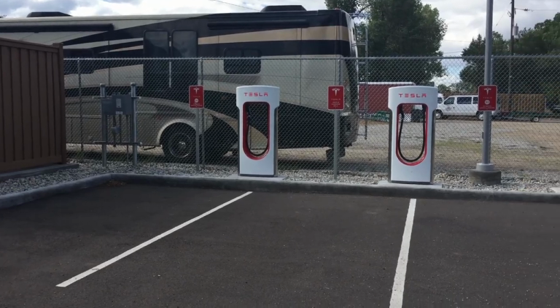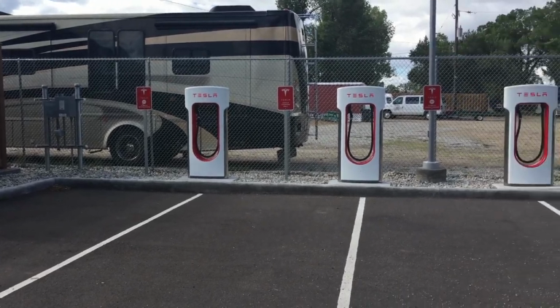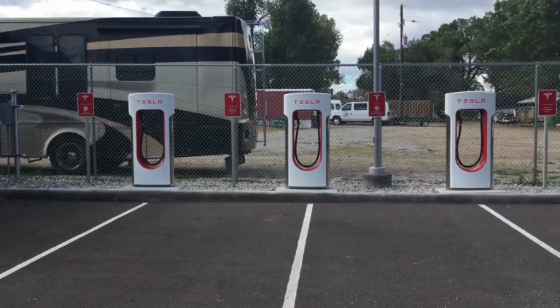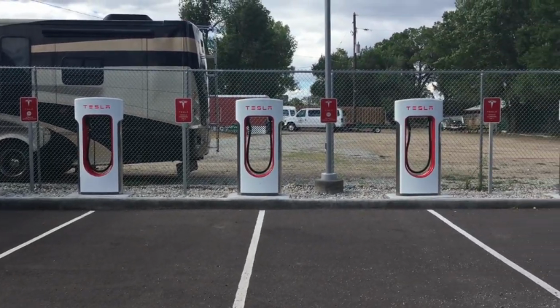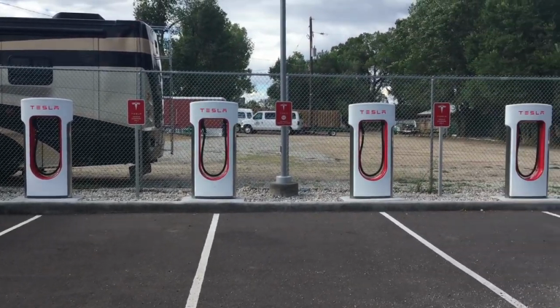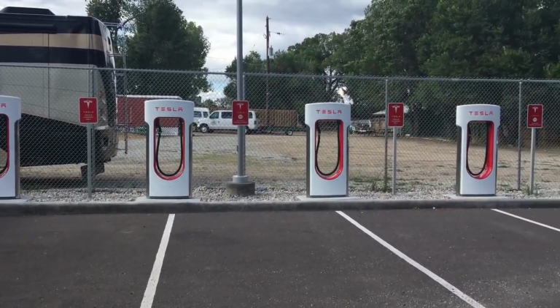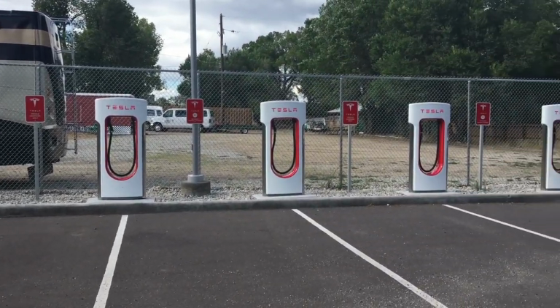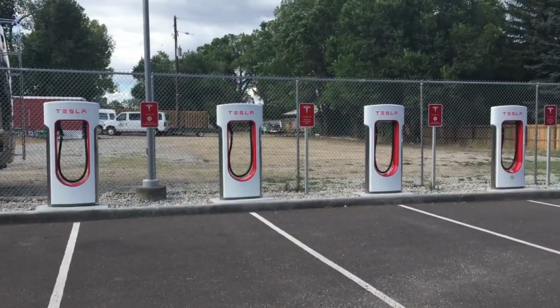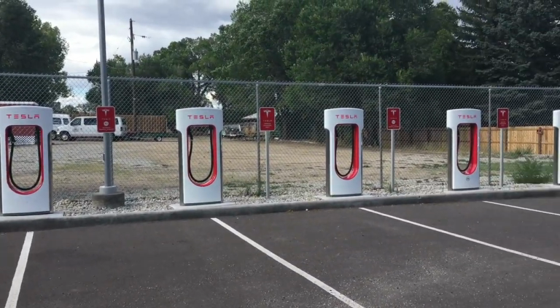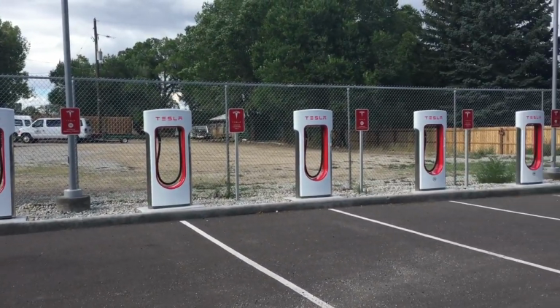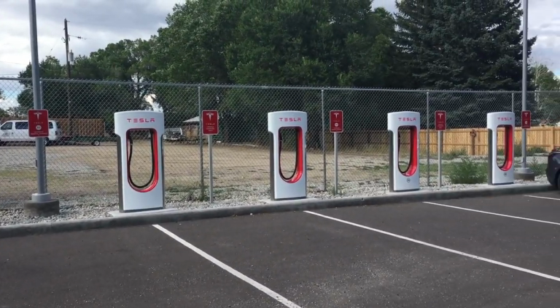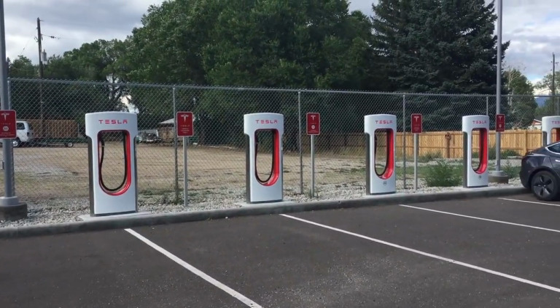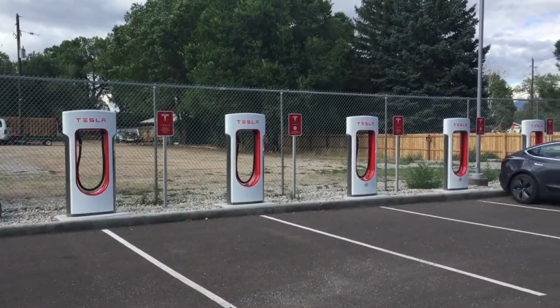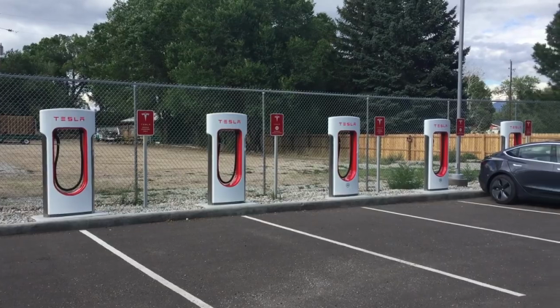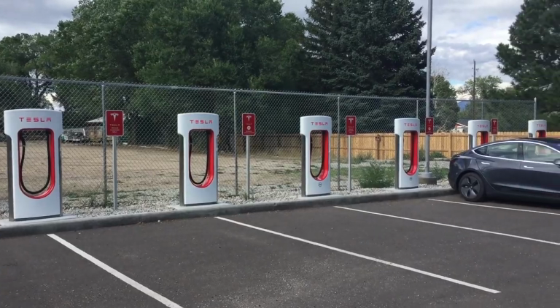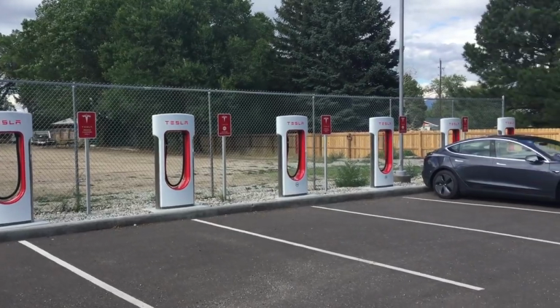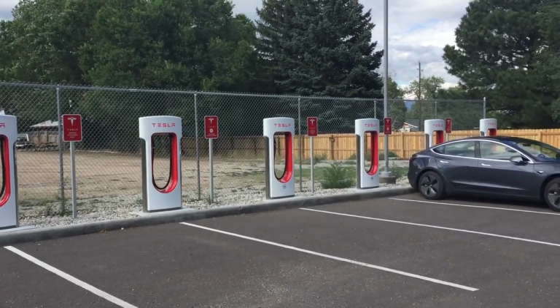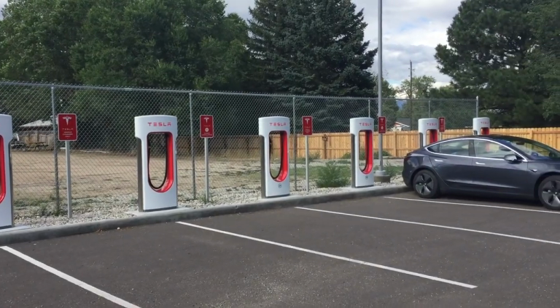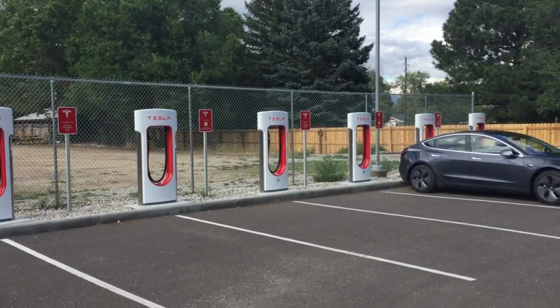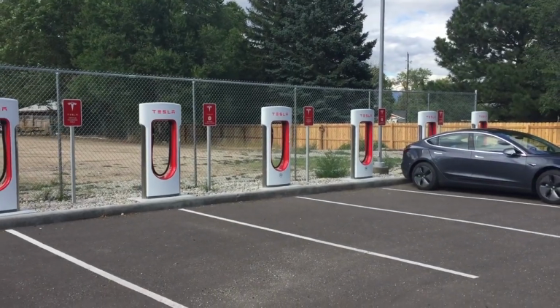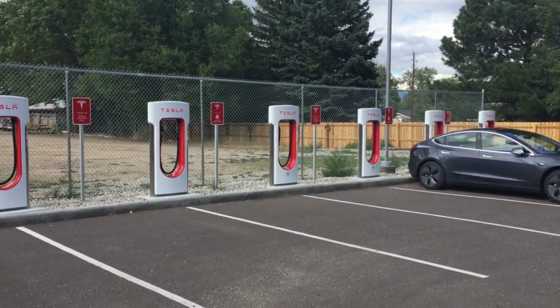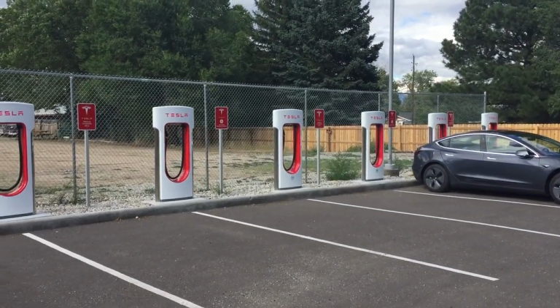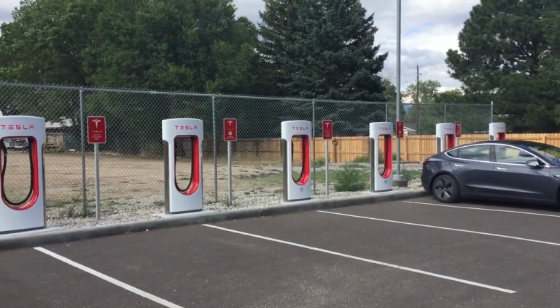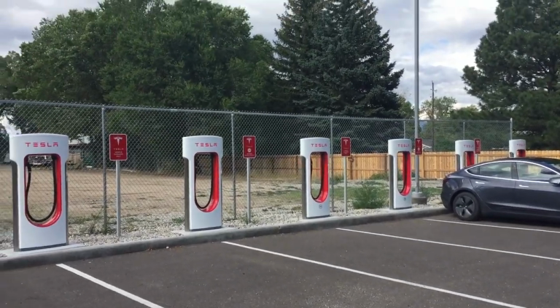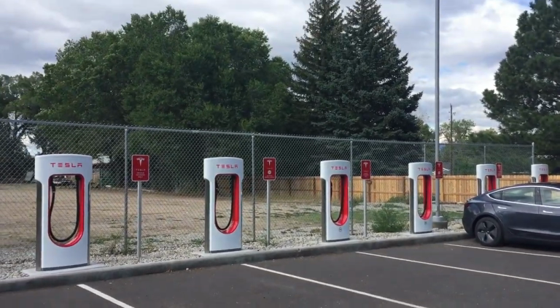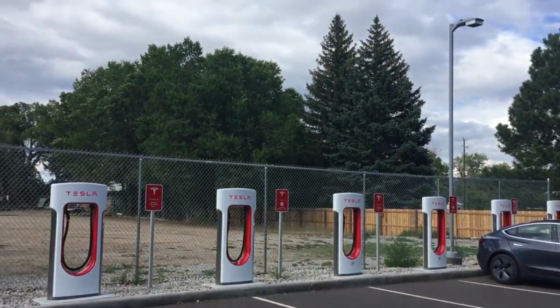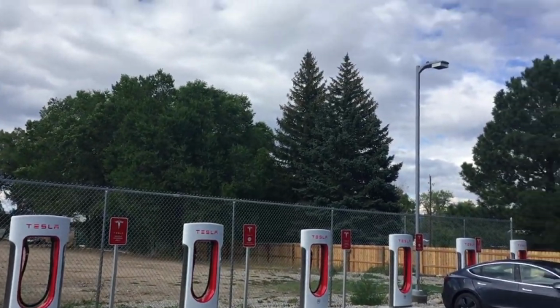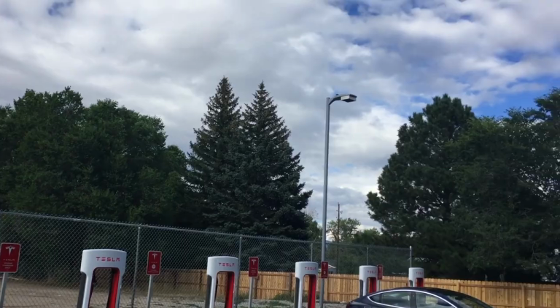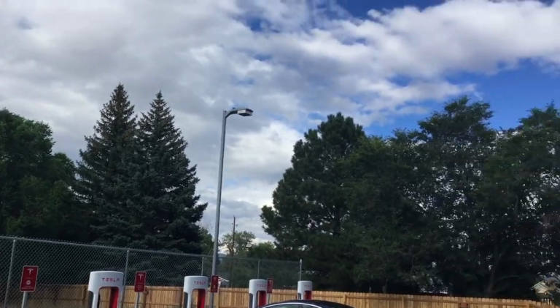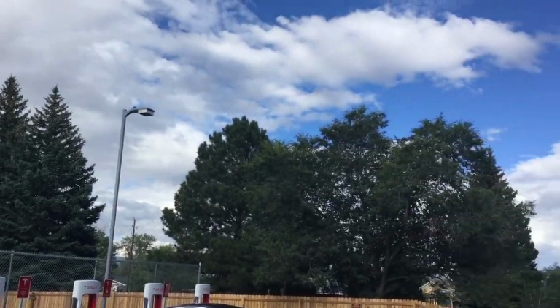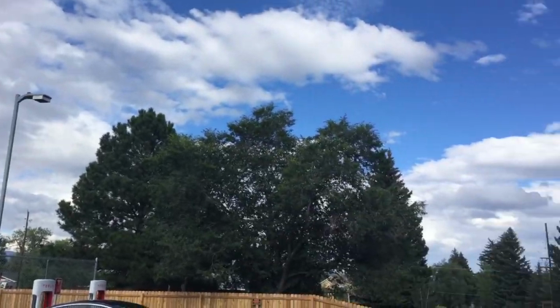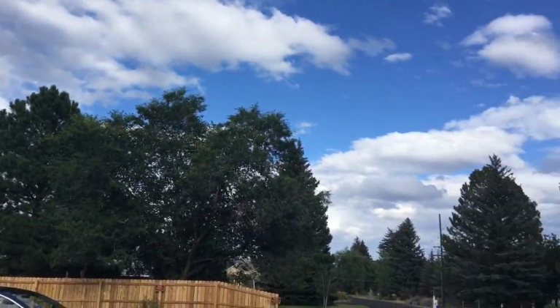As you can see from this video of the 8 chargers, it's not a particularly large town, and while it's a pretty area, there is not a lot of amenities nearby.